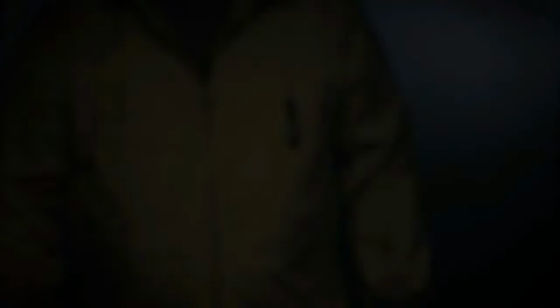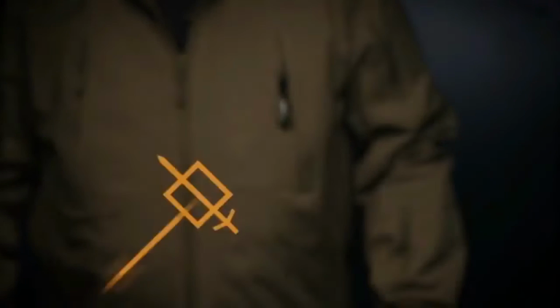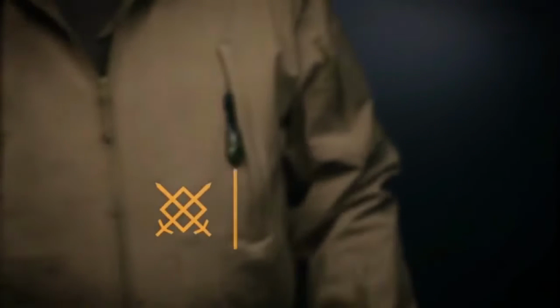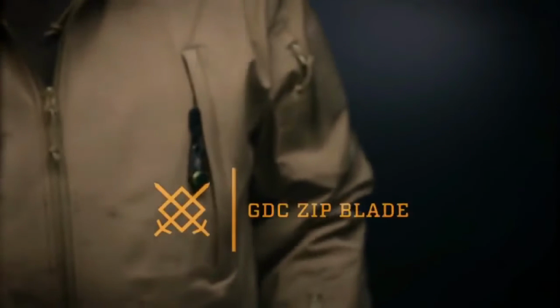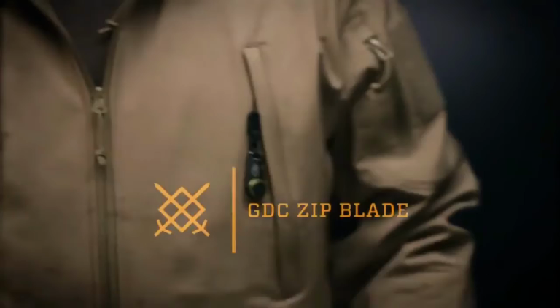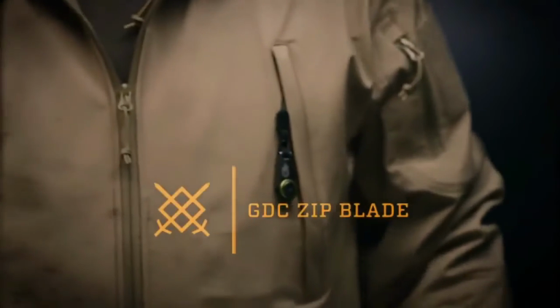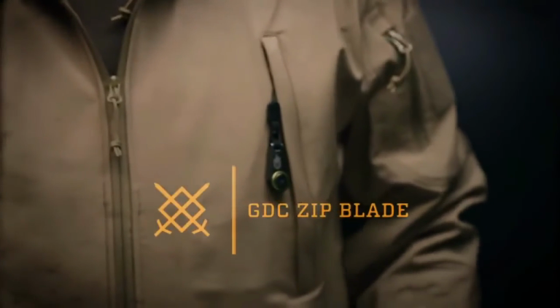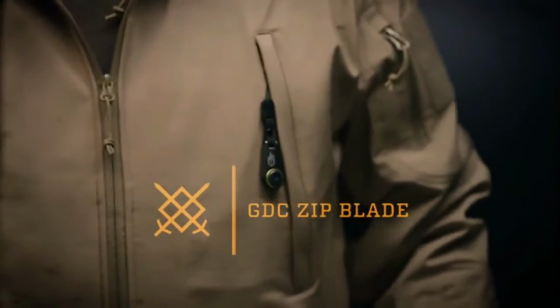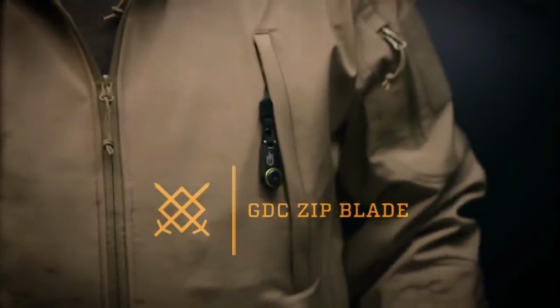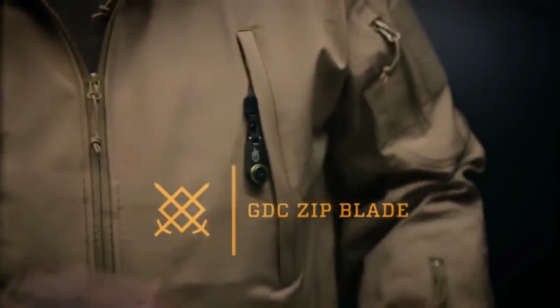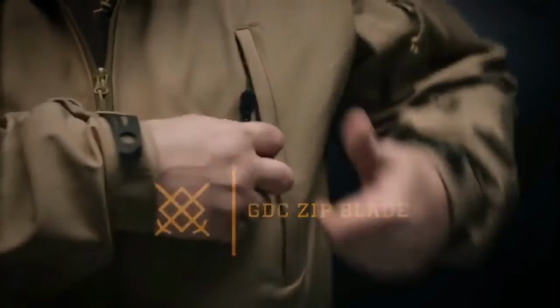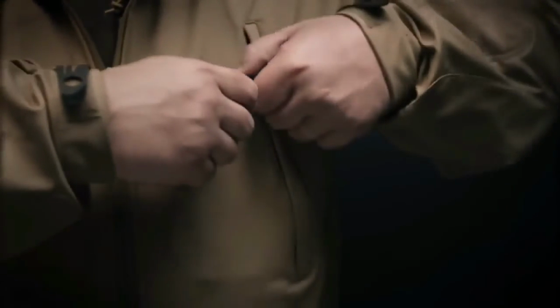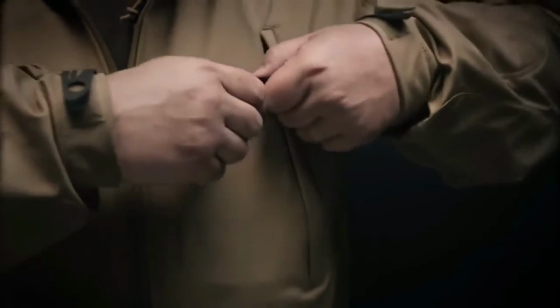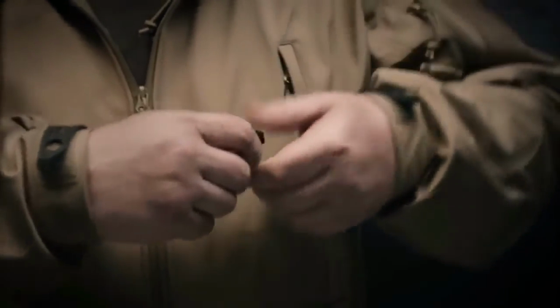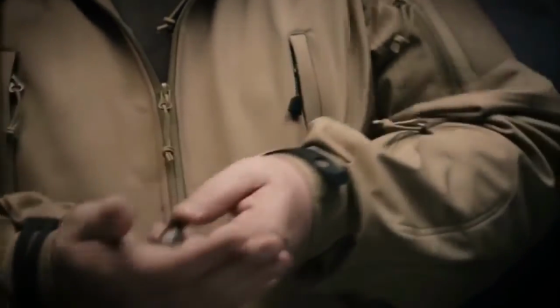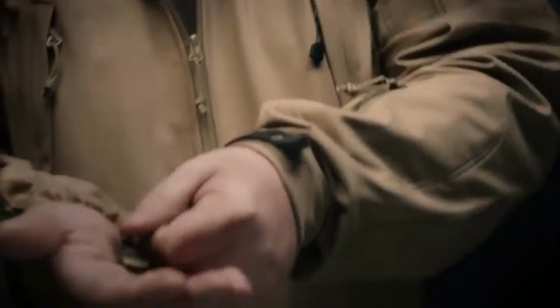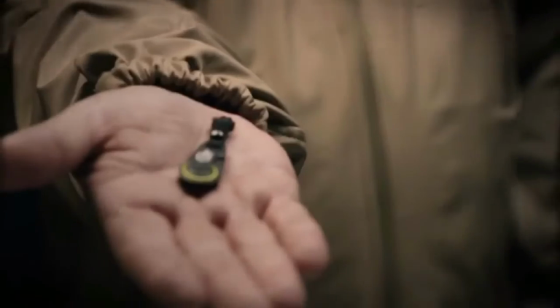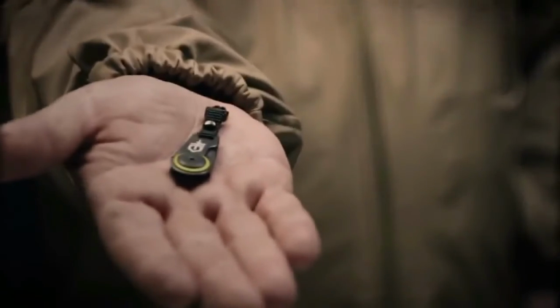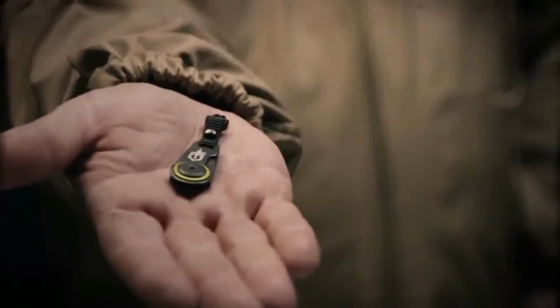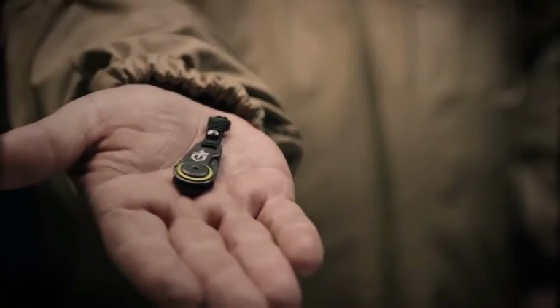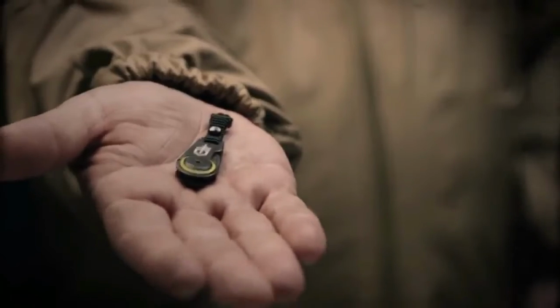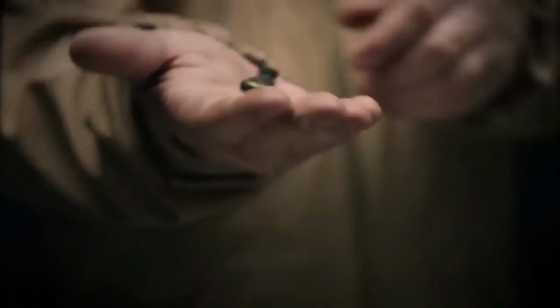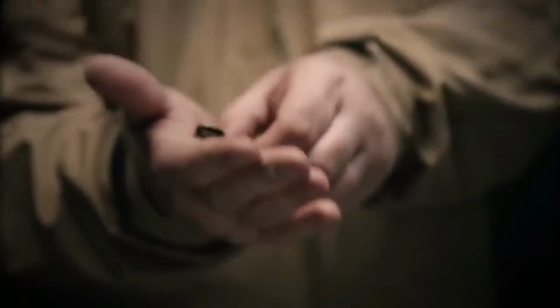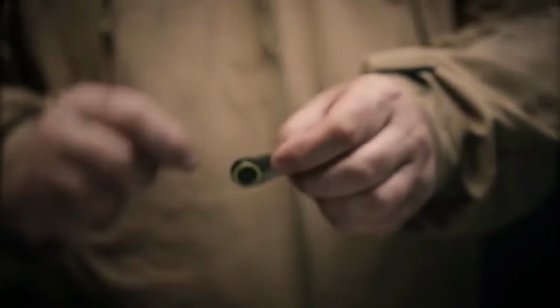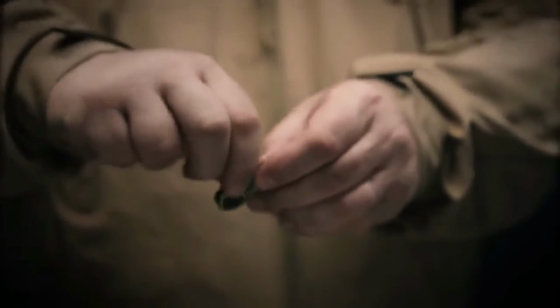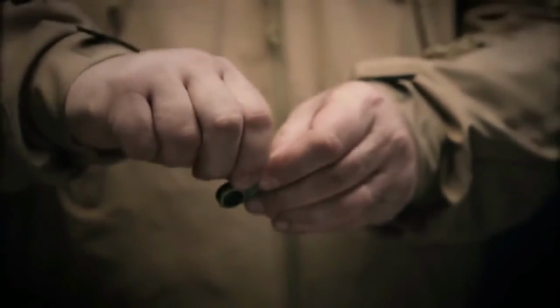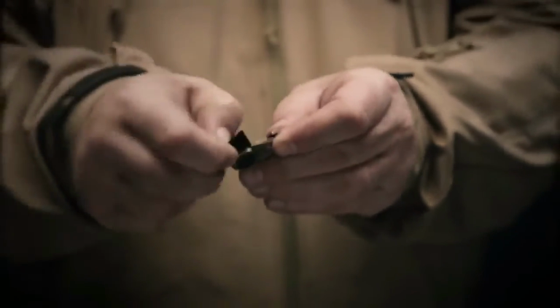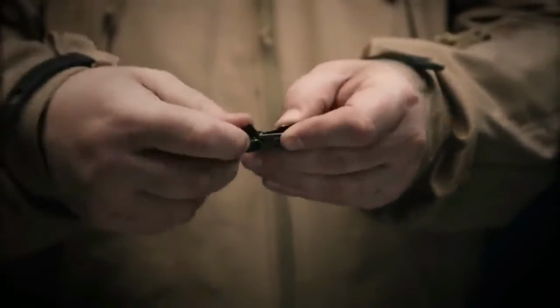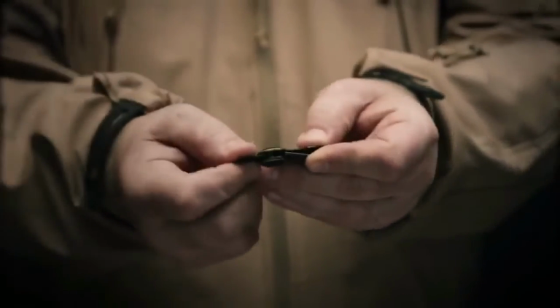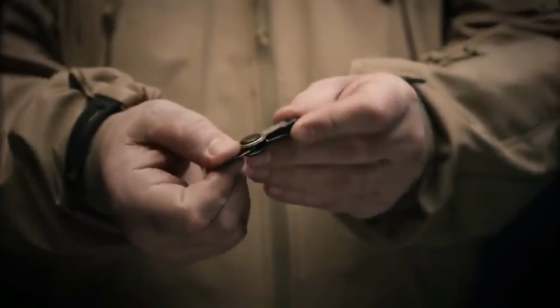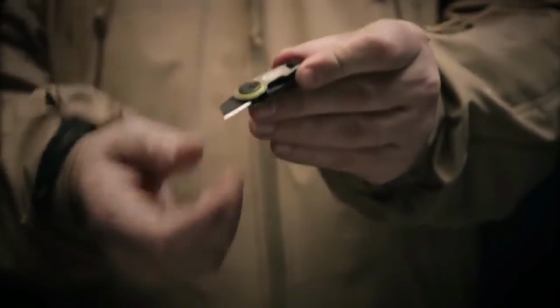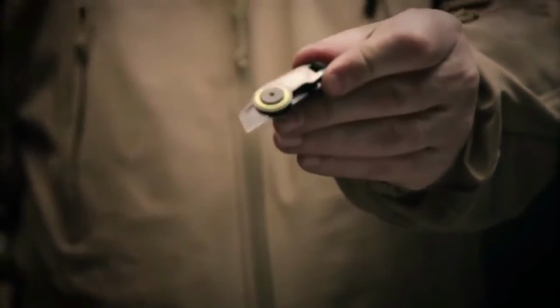This is the GDC Zip Blade, part of the new Gerber Daily Carry collection. With the GDC Zip Blade, you'll always have a cutting tool nearby. It features a lightweight,